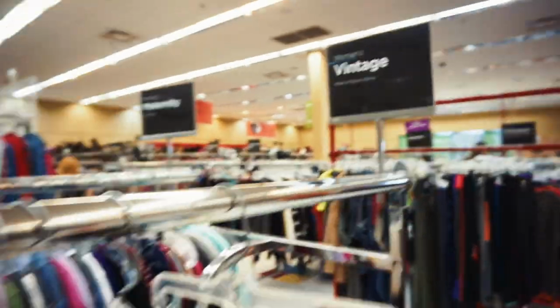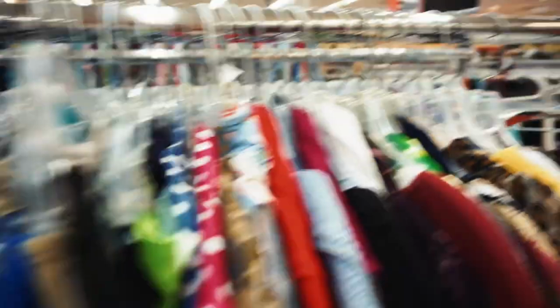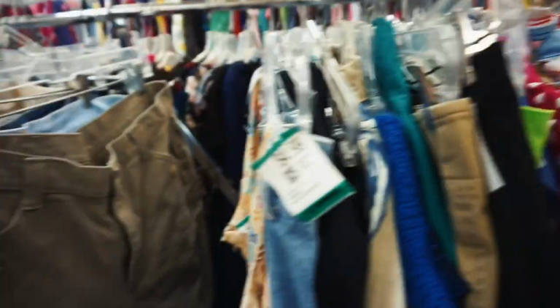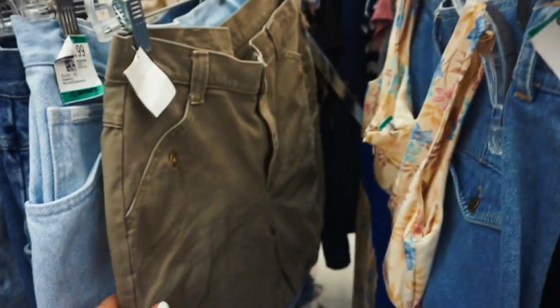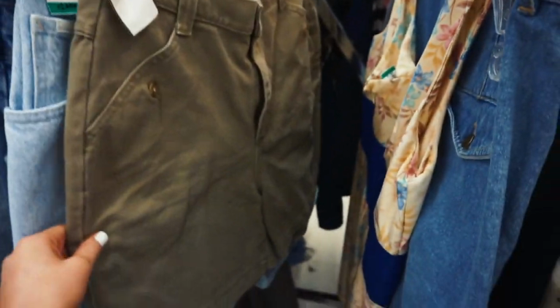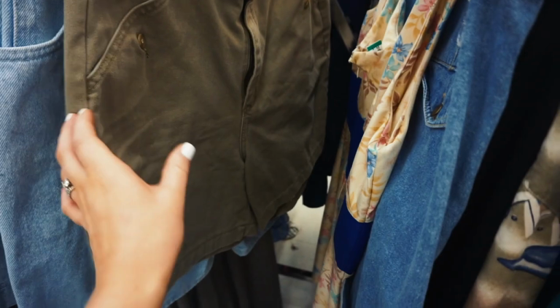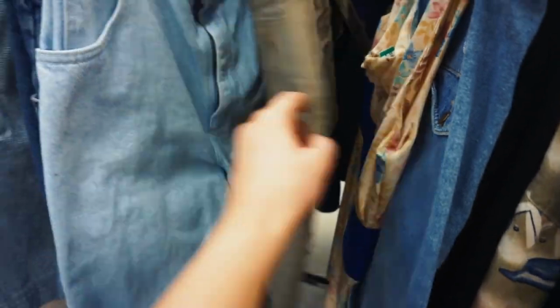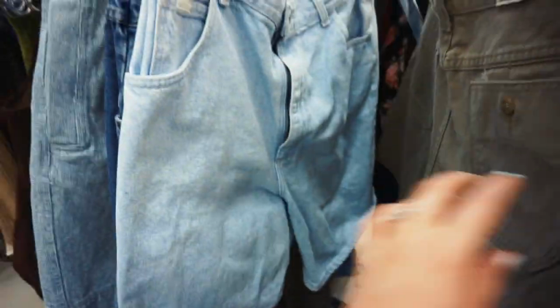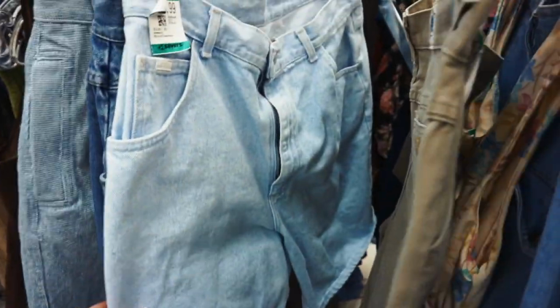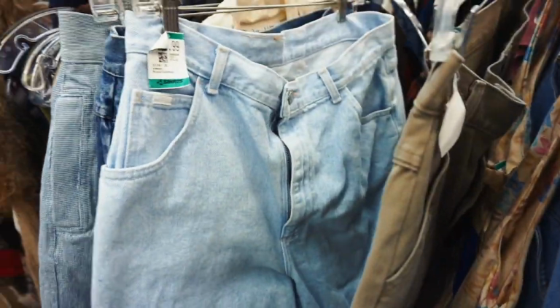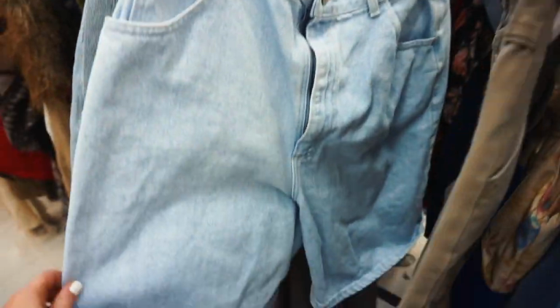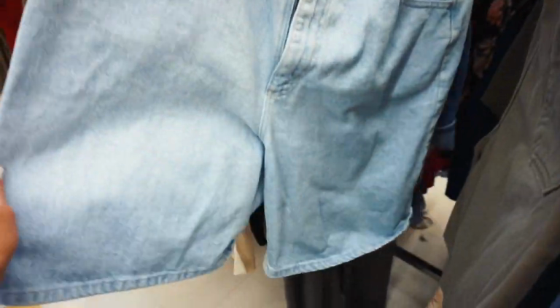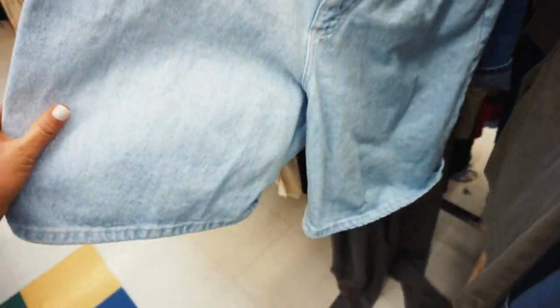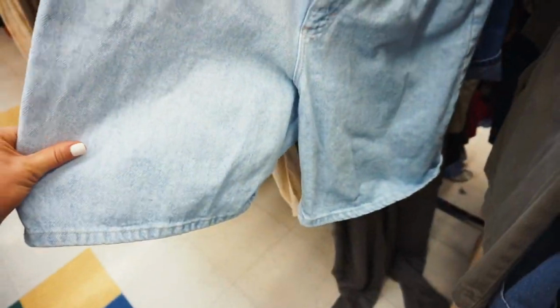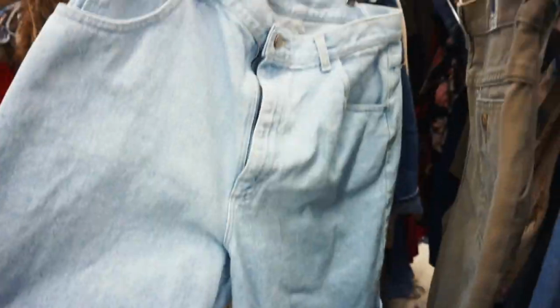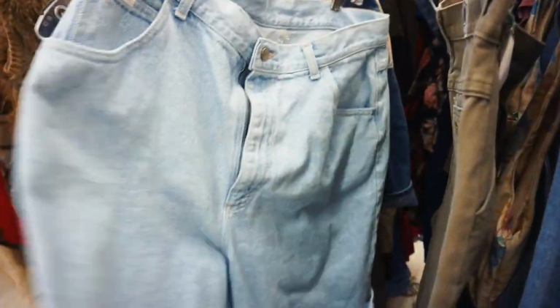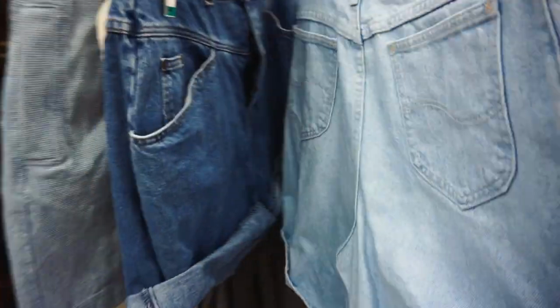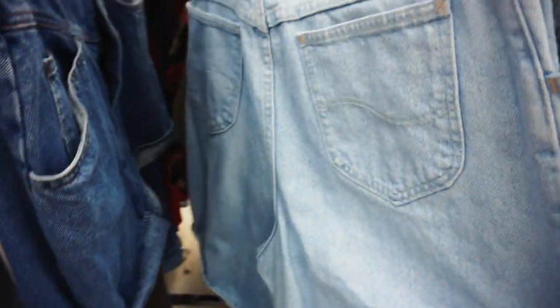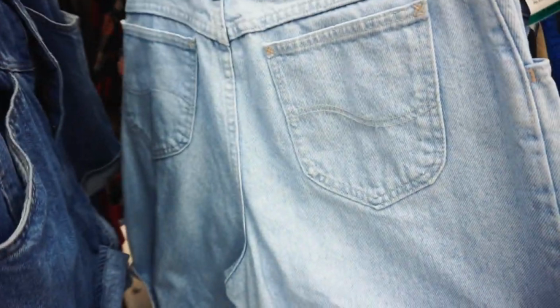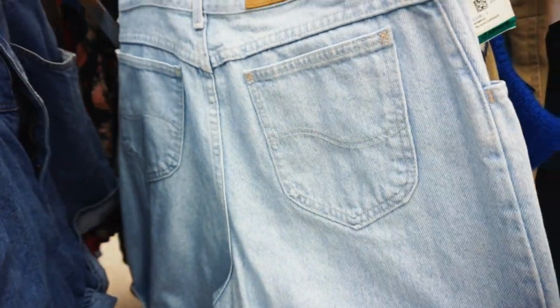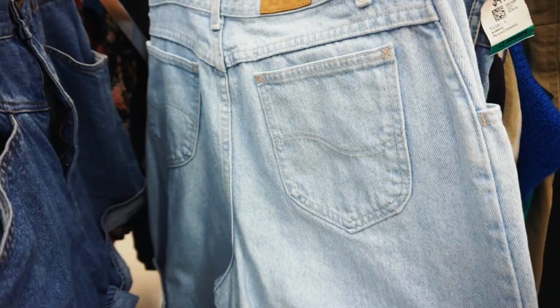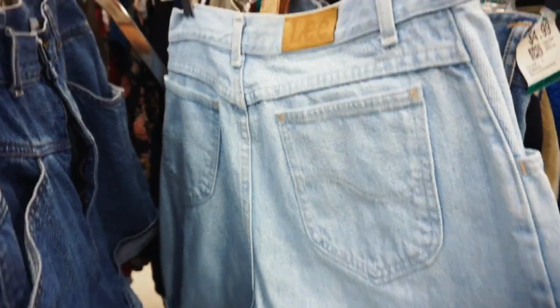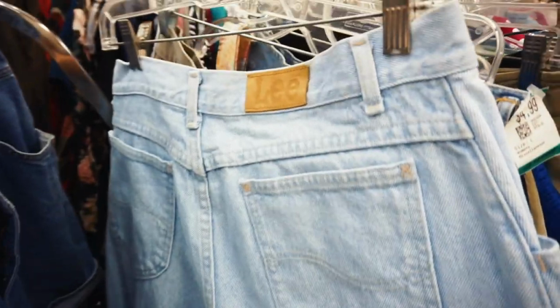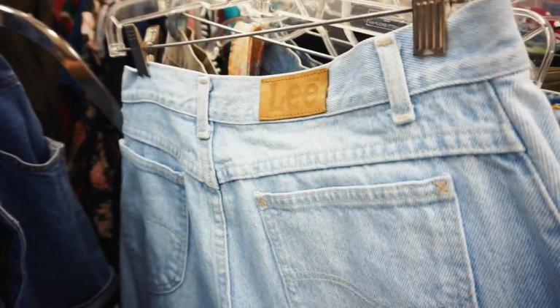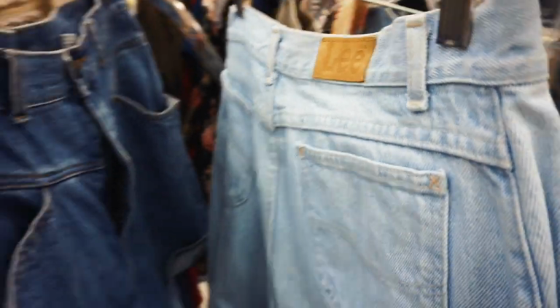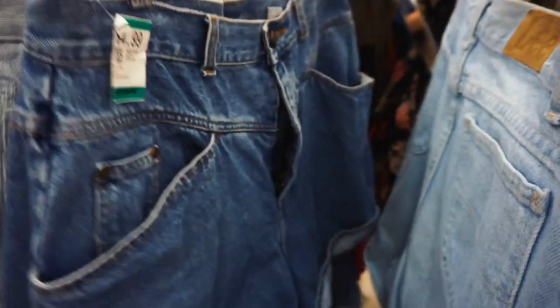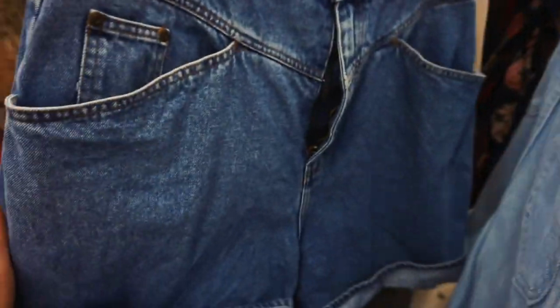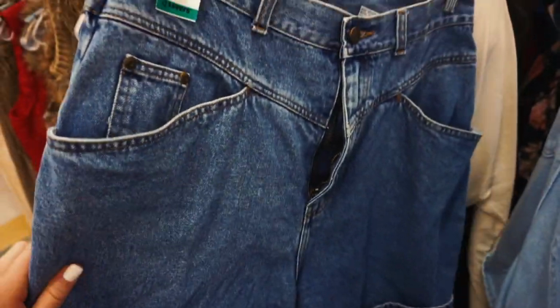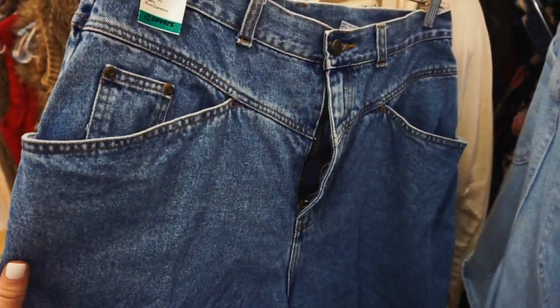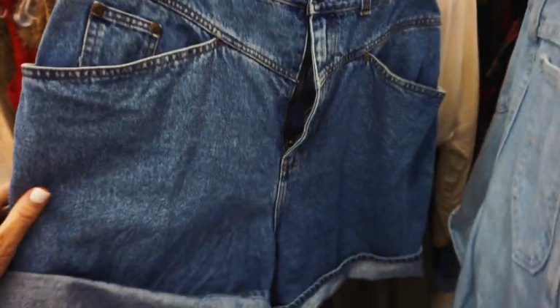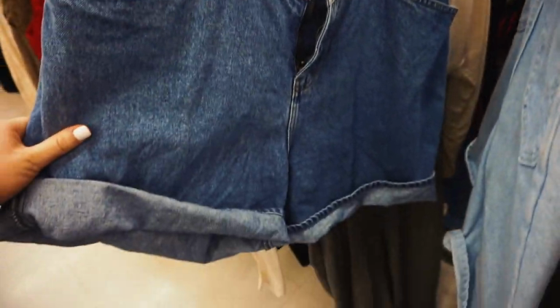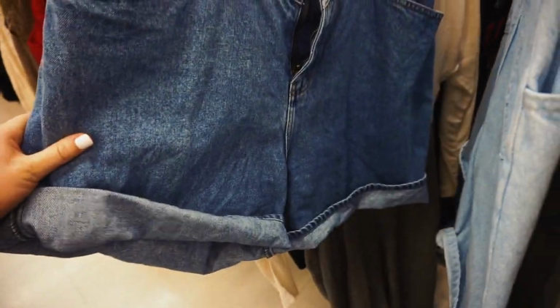I'm shook at these jeans. Look how freaking adorable these are, and they're Lee. How fun!